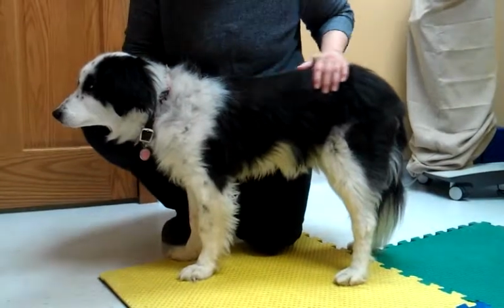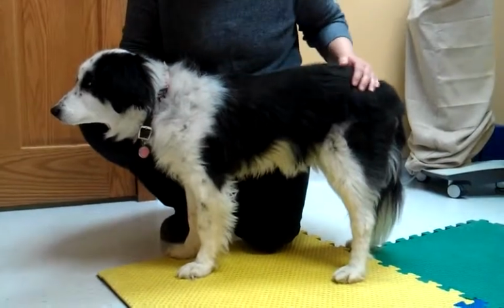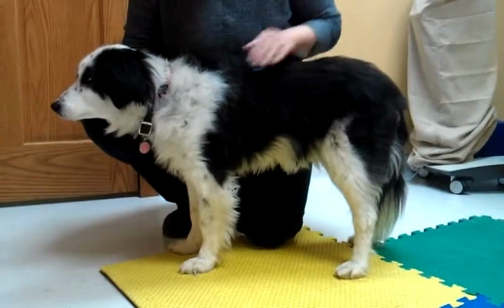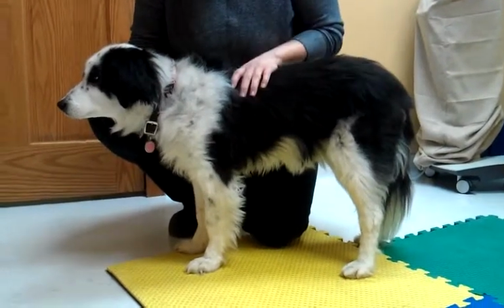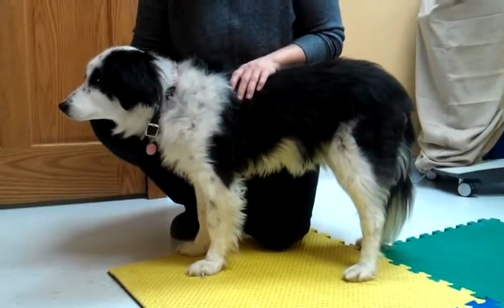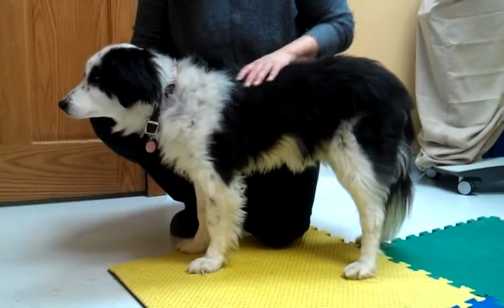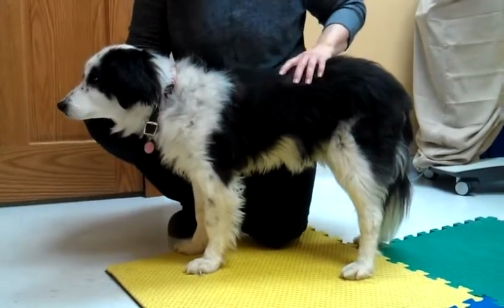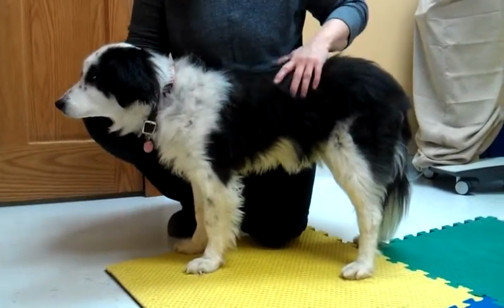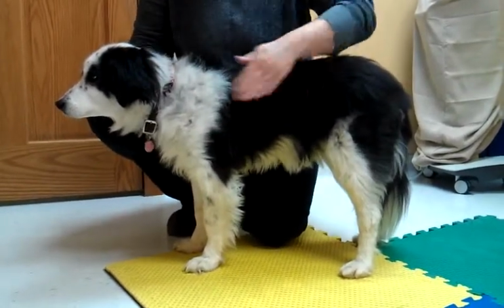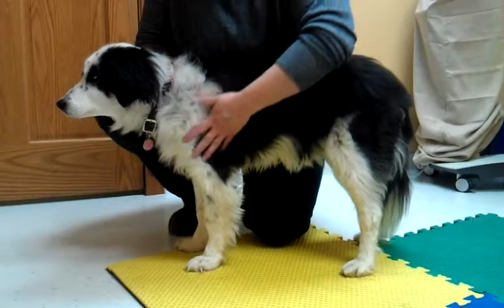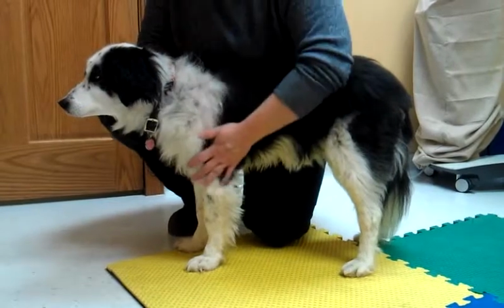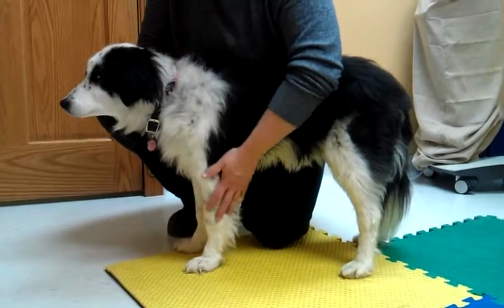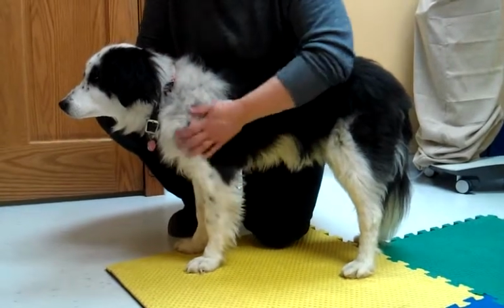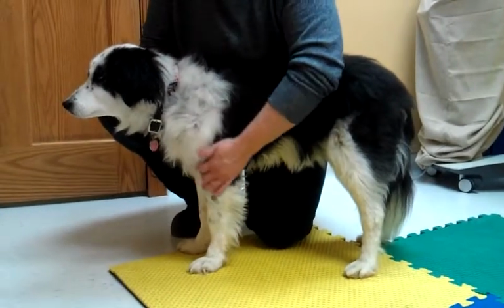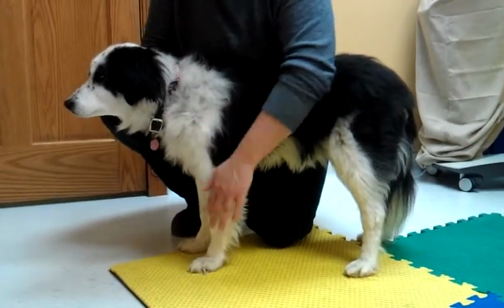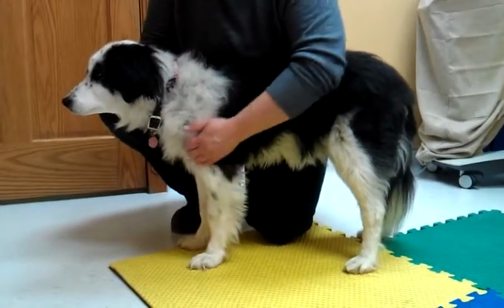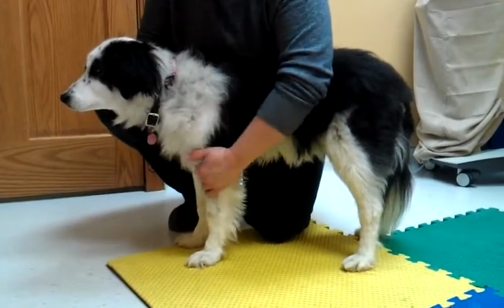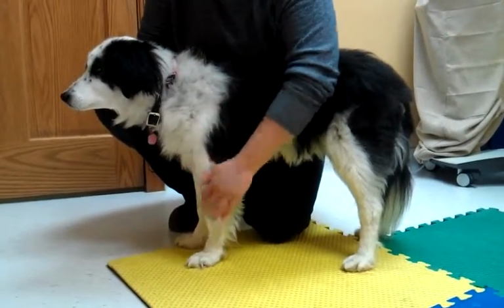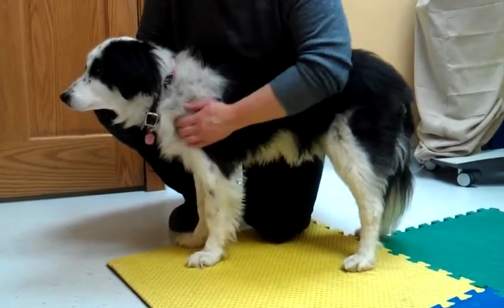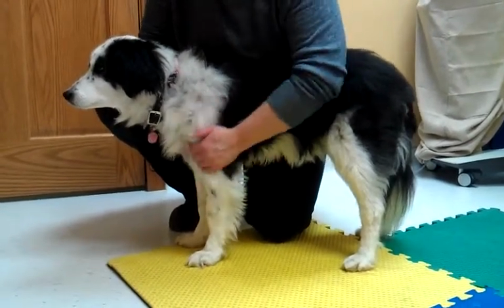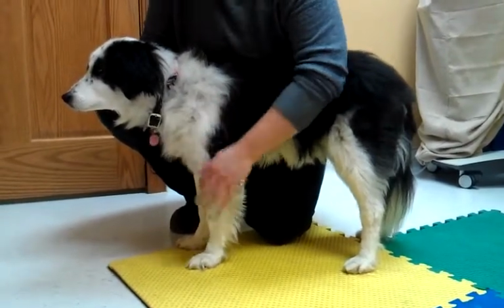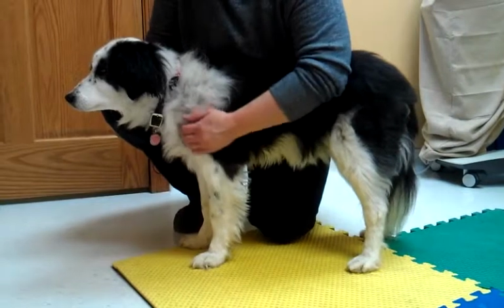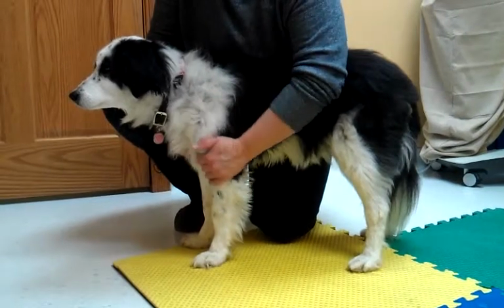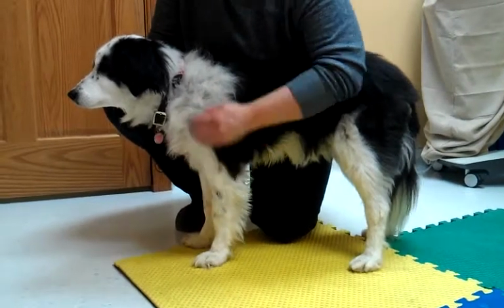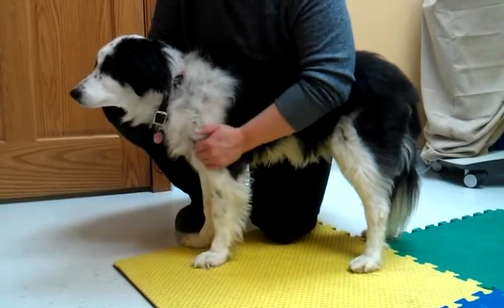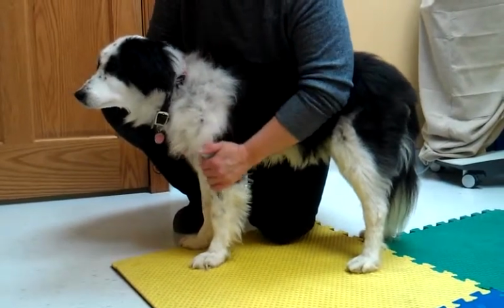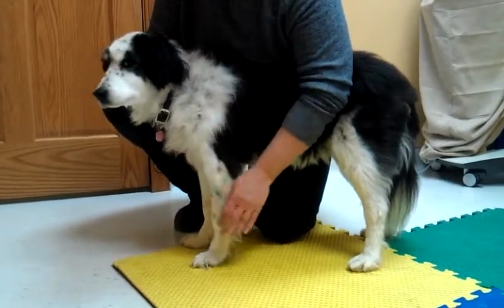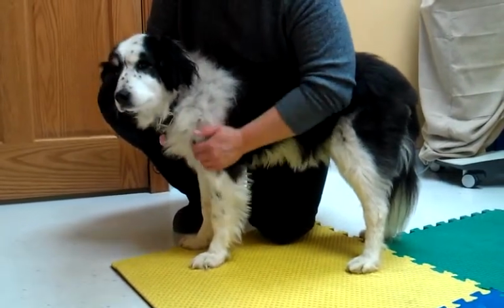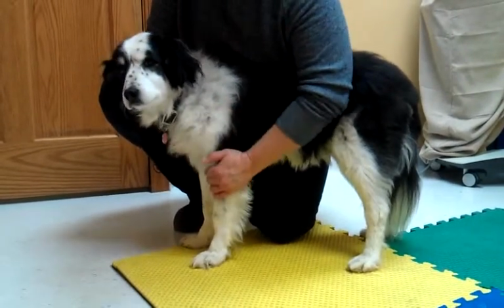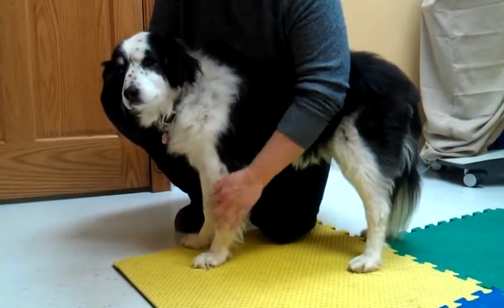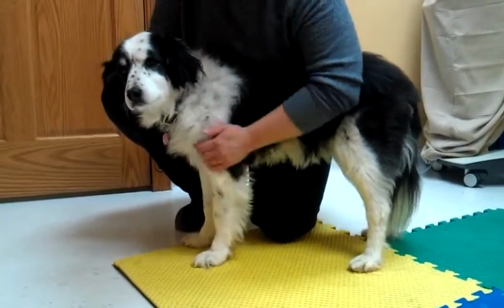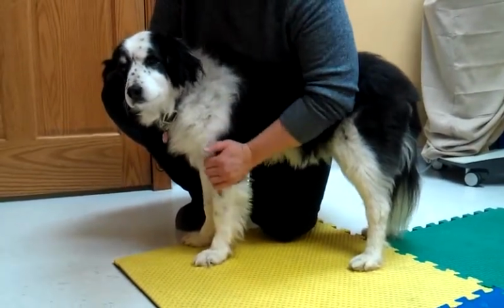Massage is something that you can do for your pet if they have arthritis, leg injuries, arthritic stiffness, or as a warm-up before exercise if they're an agility dog or a hunting dog.